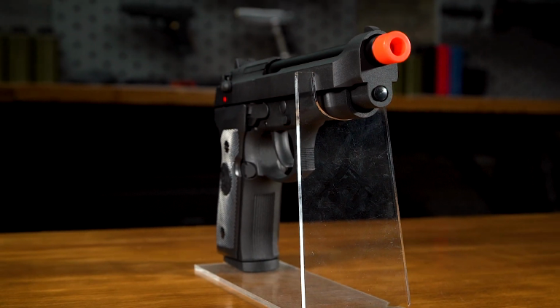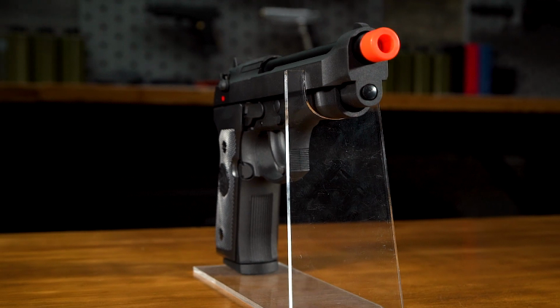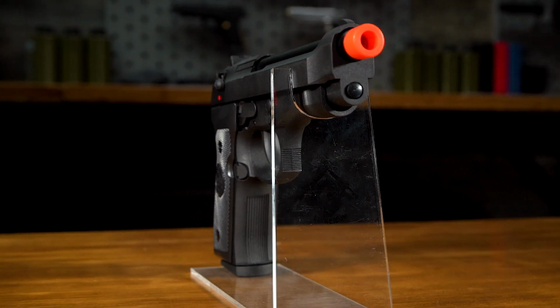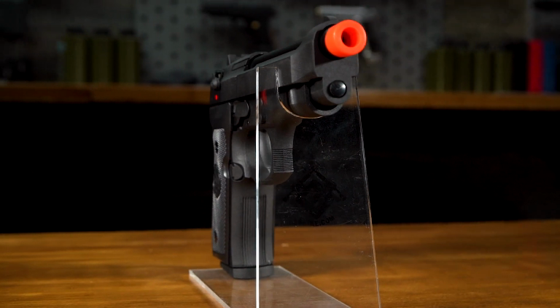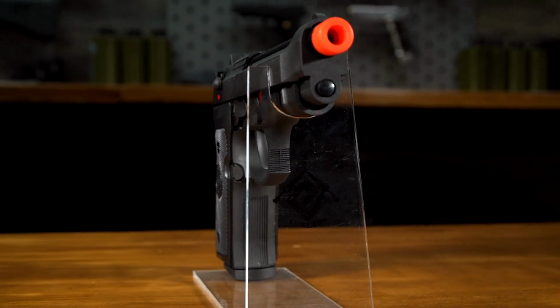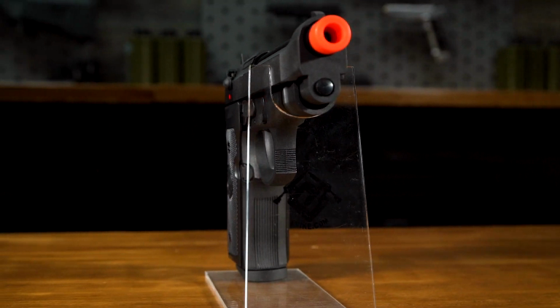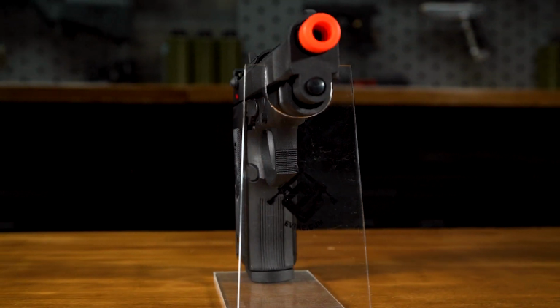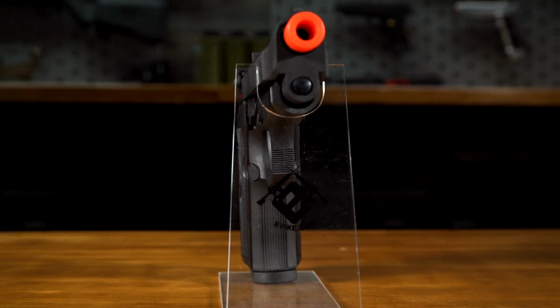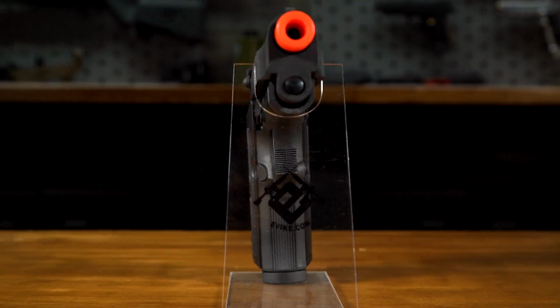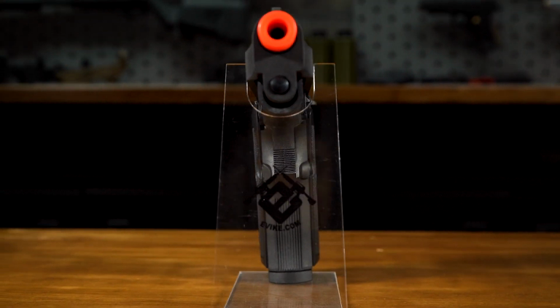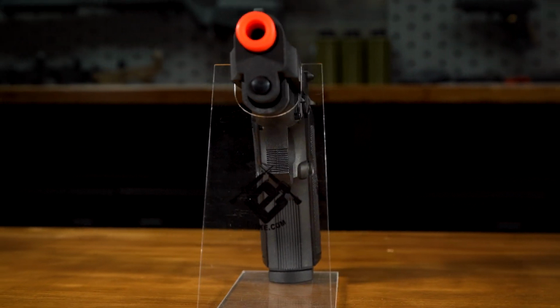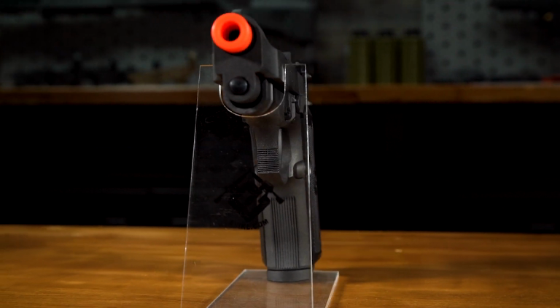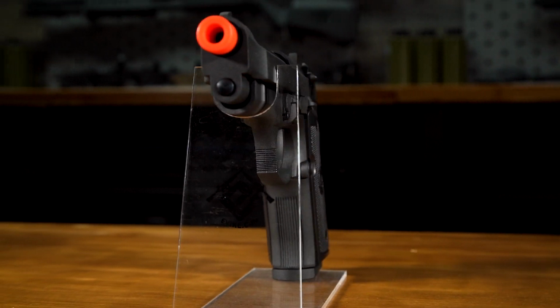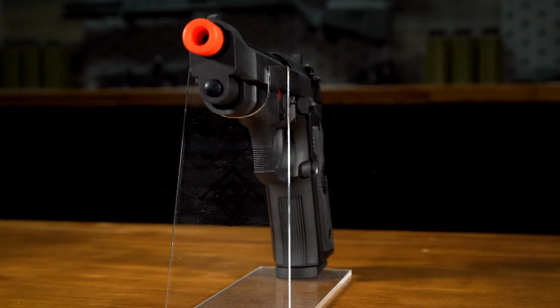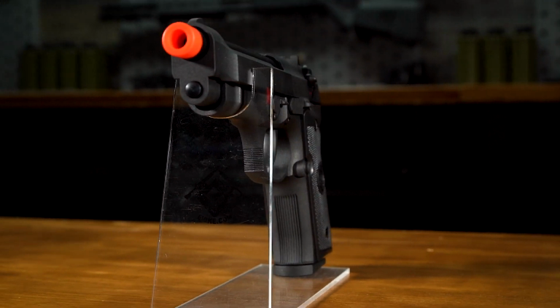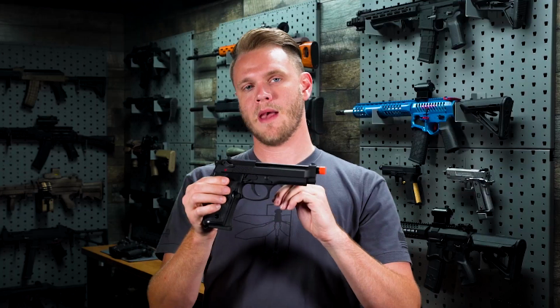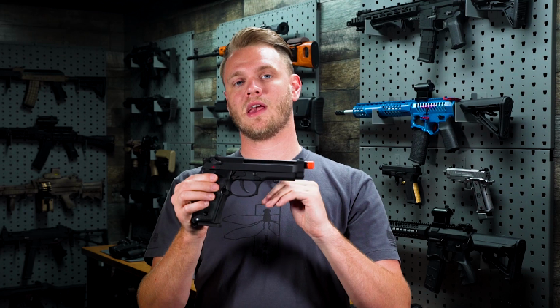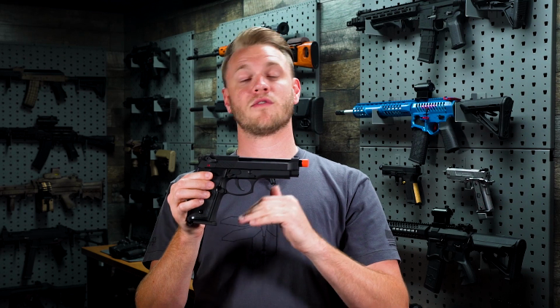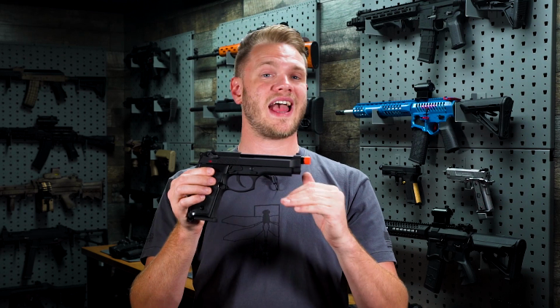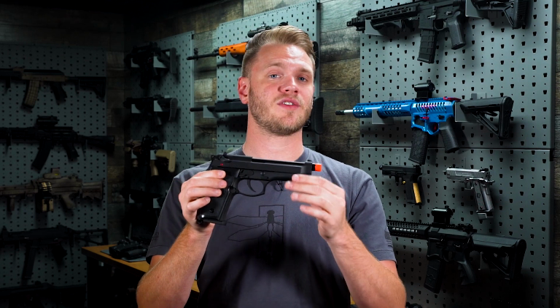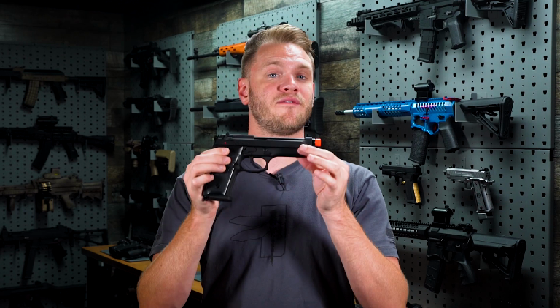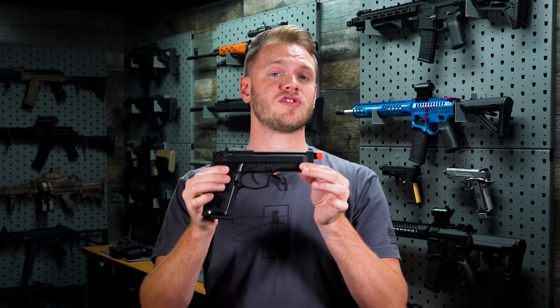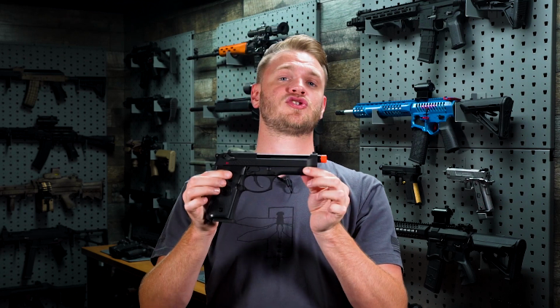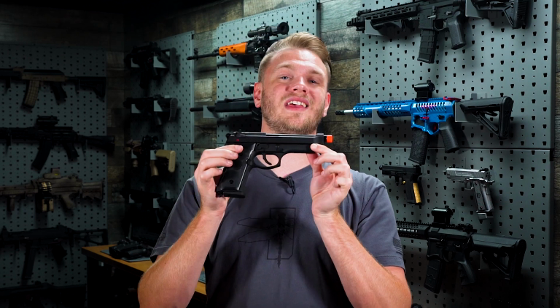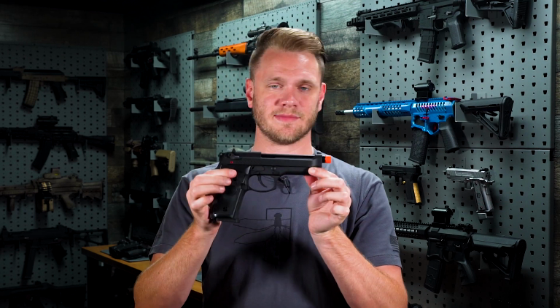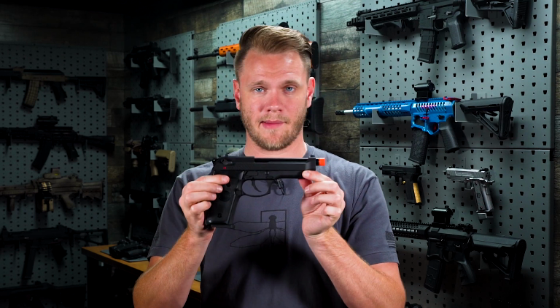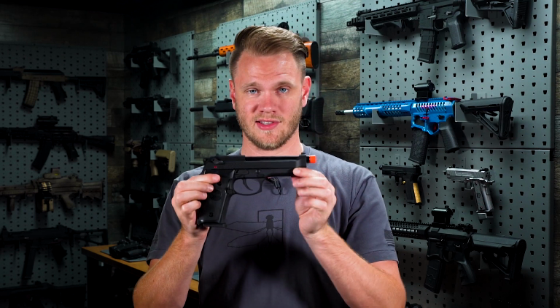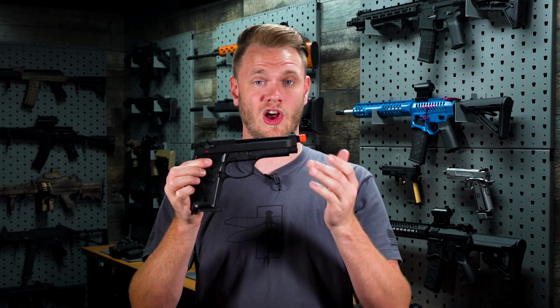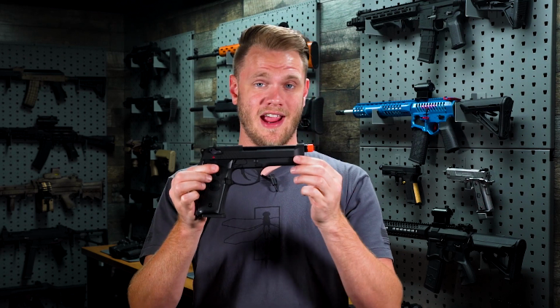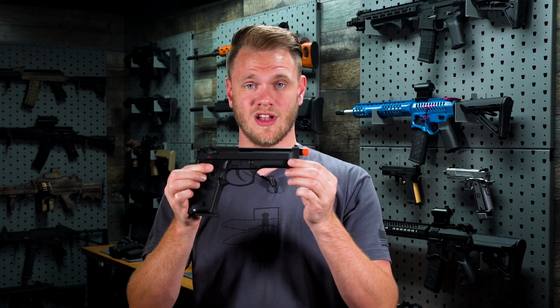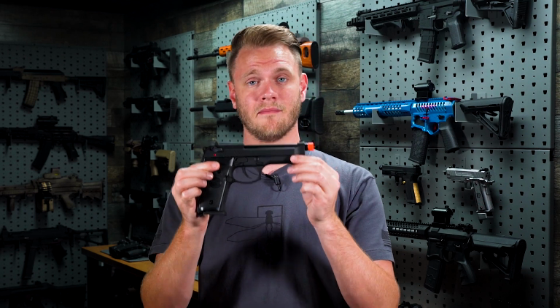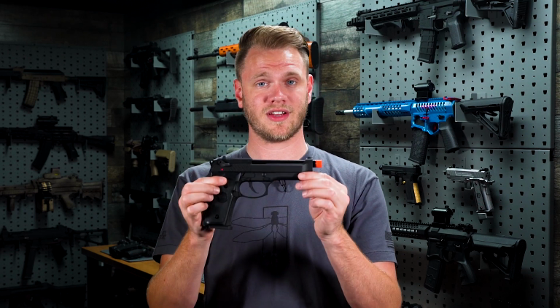It features the Poseidon Airsoft air cushion inner barrel and tri-point hop up, making it one of the most accurate, farthest shooting gas blowback pistols on the airsoft market.